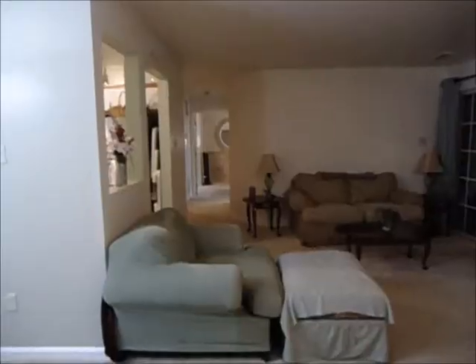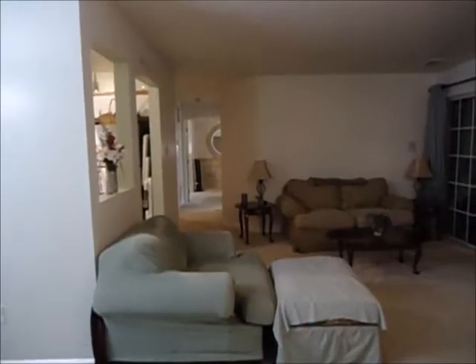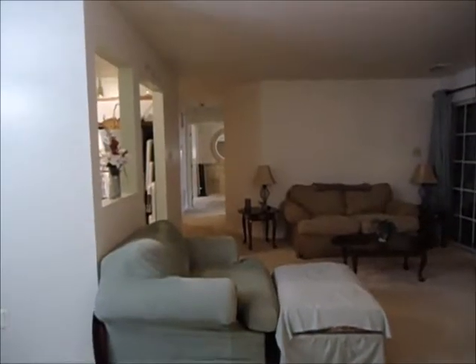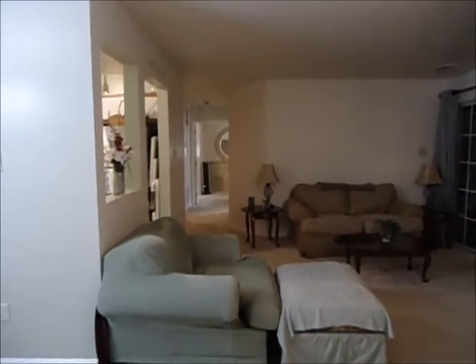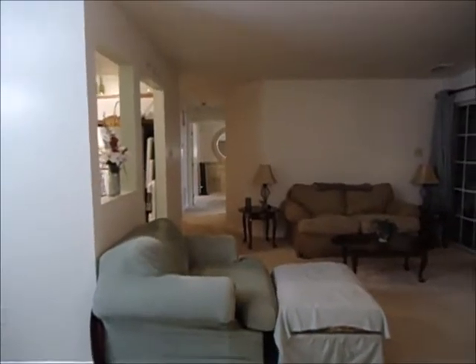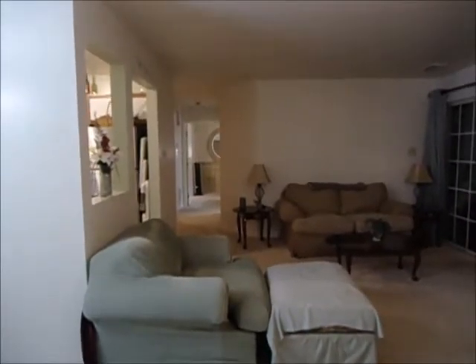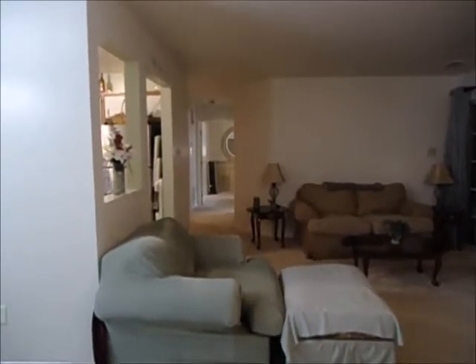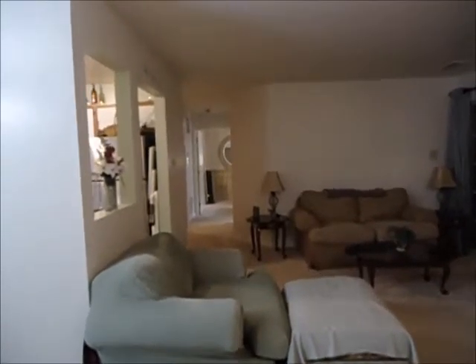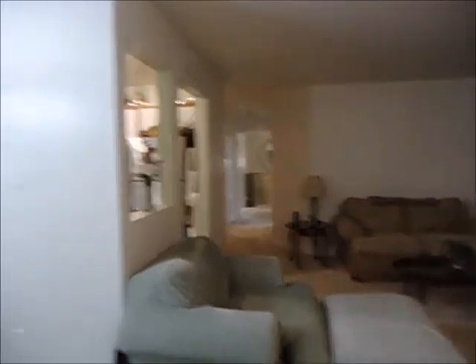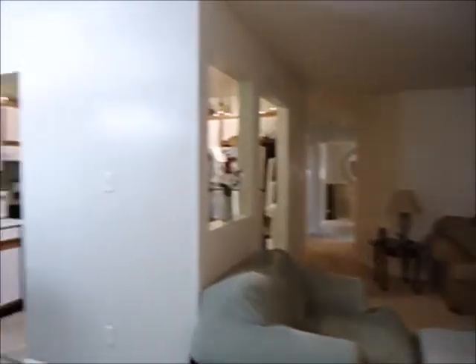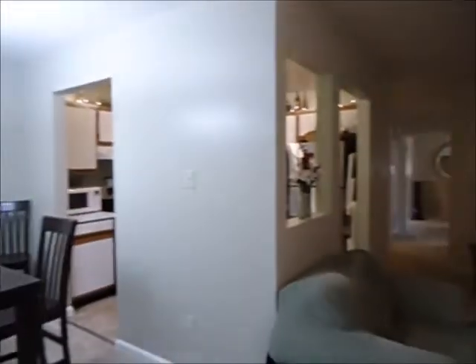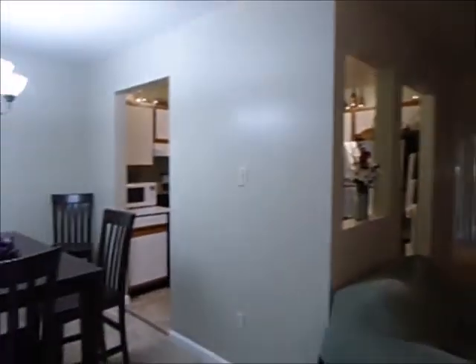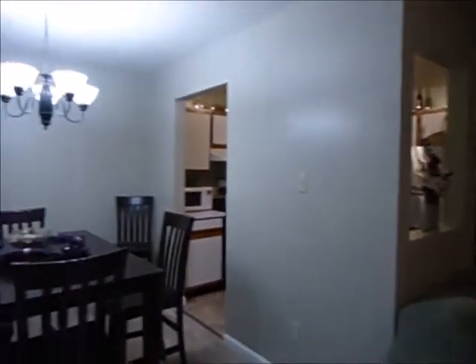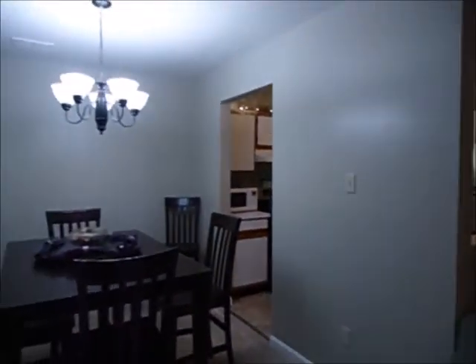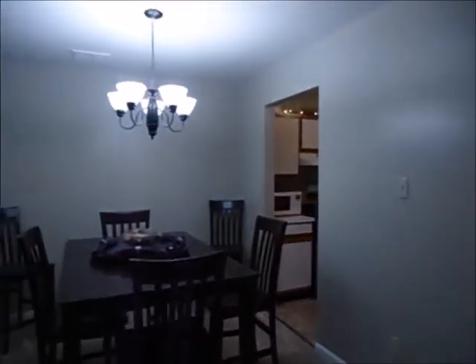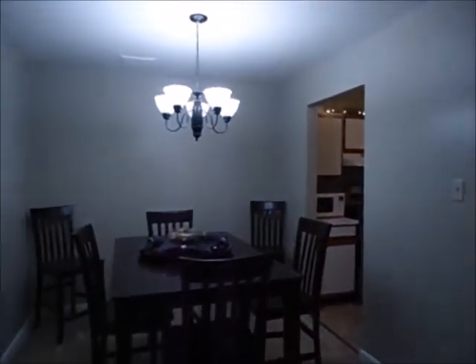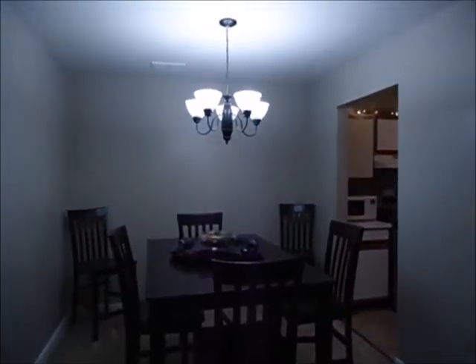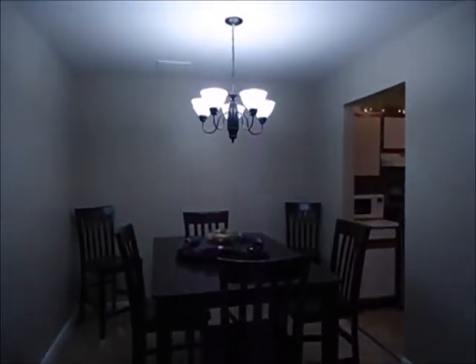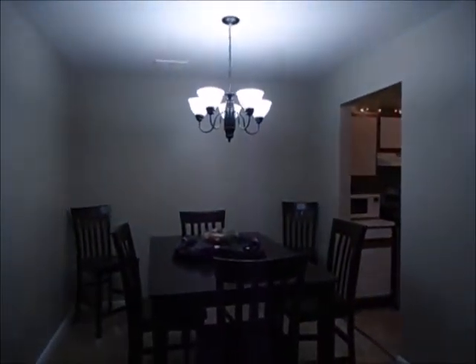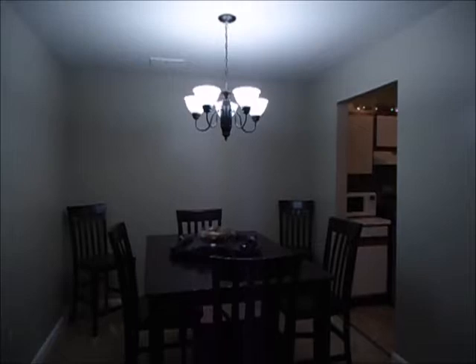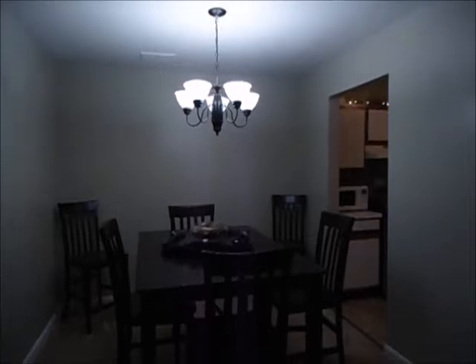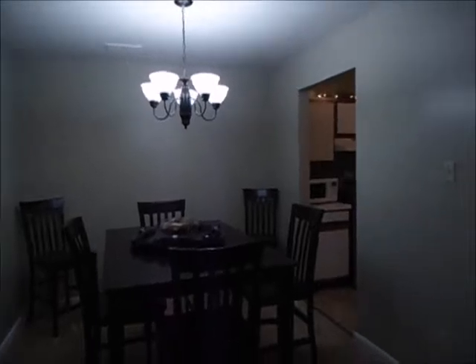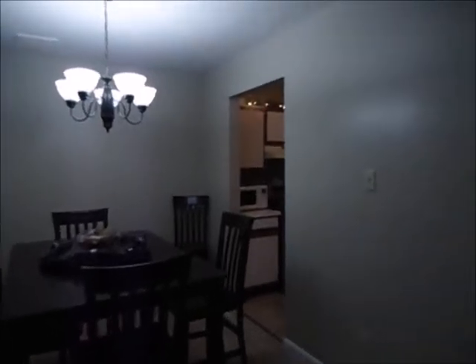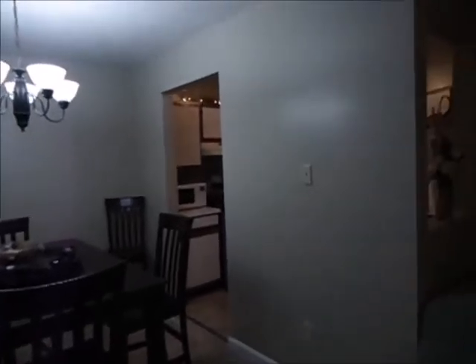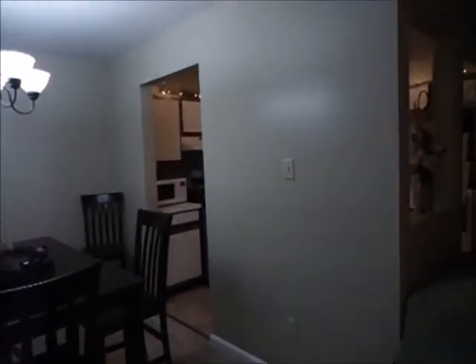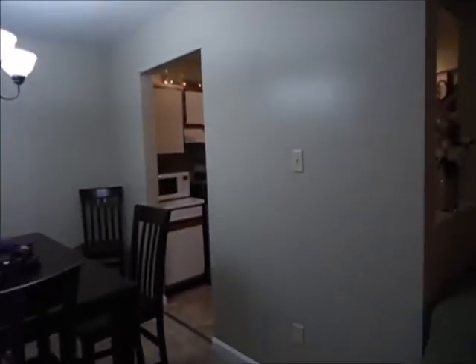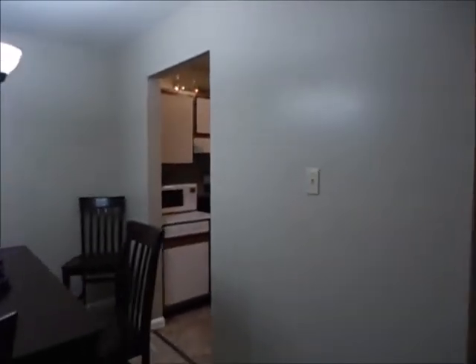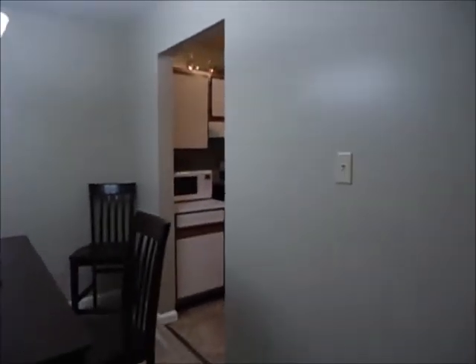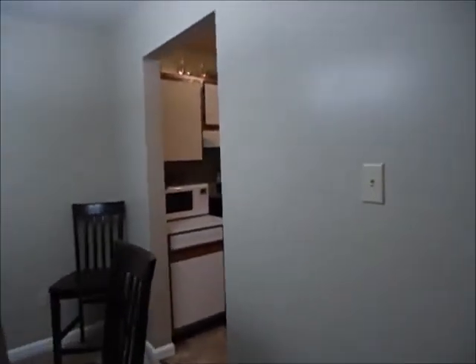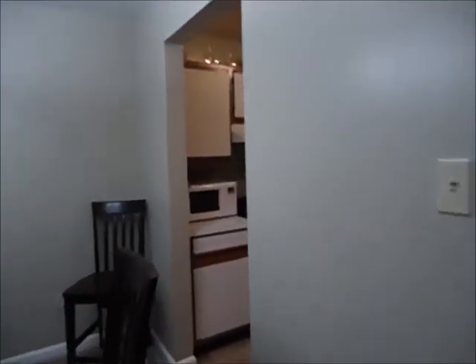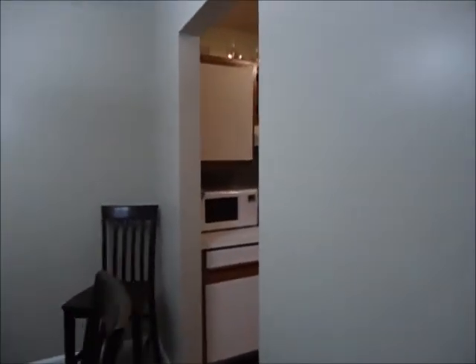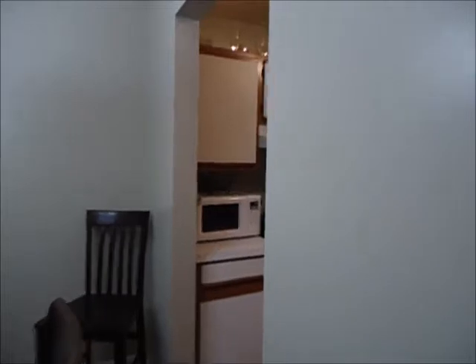Welcome to our virtual tour of 111 Timberlake Terrace in Stevens City, Virginia. It's a two bedroom, two bath condo on the ground floor.